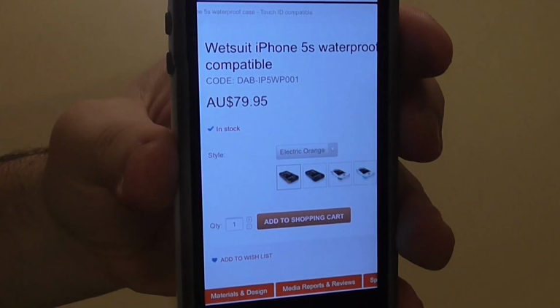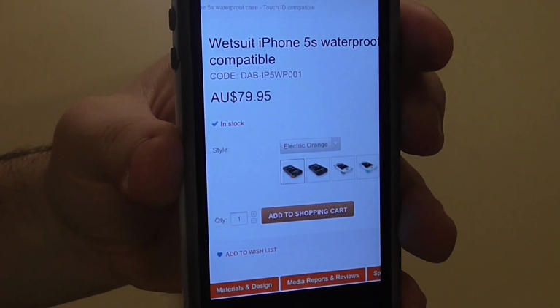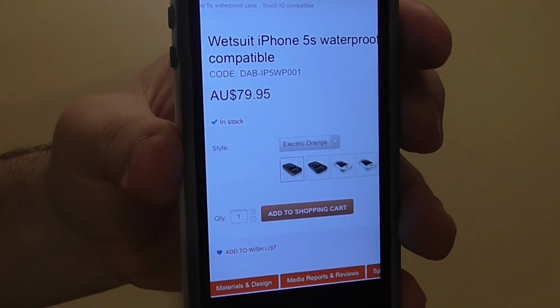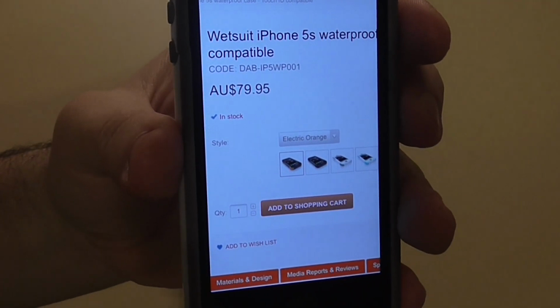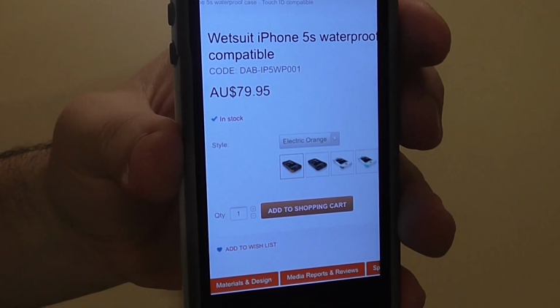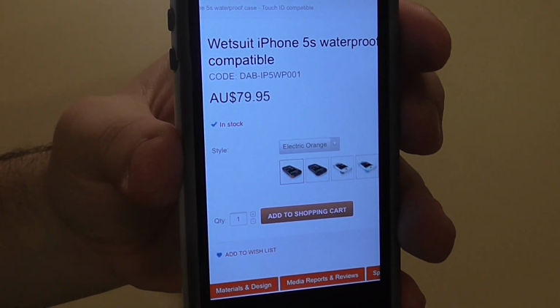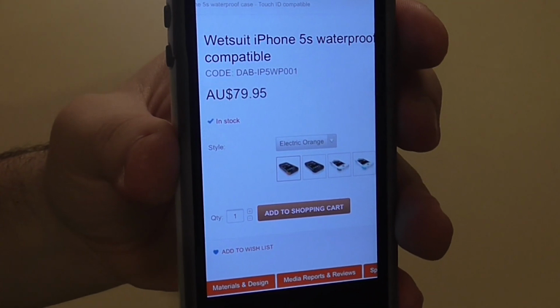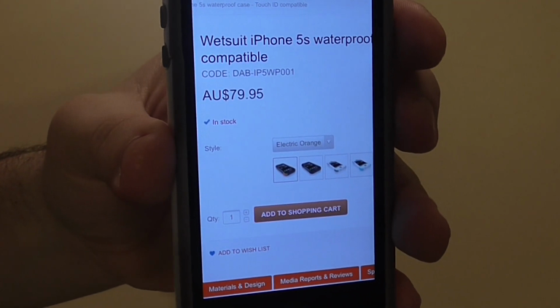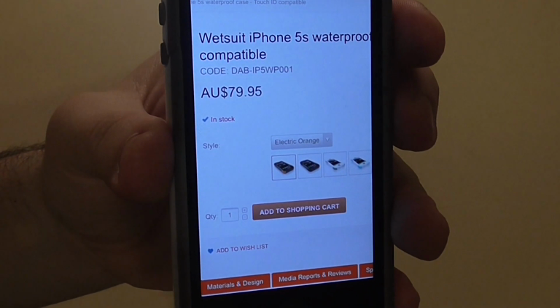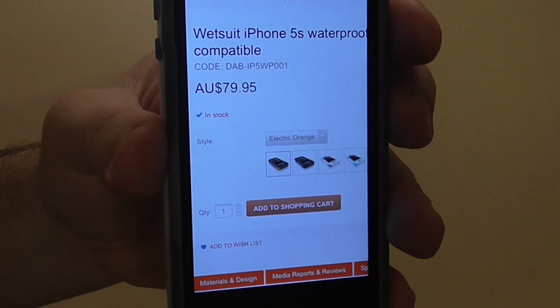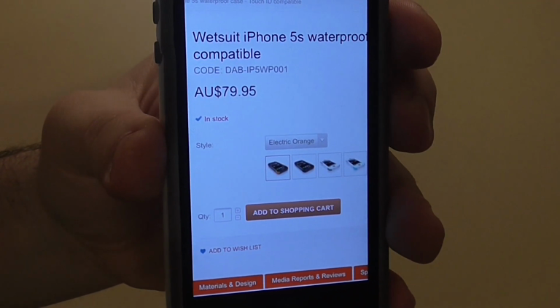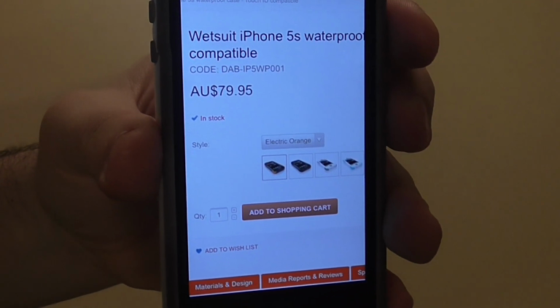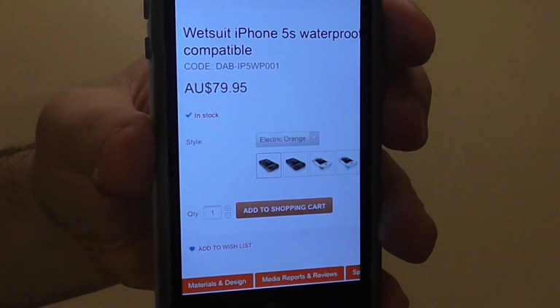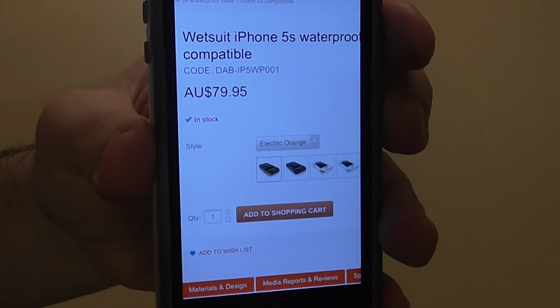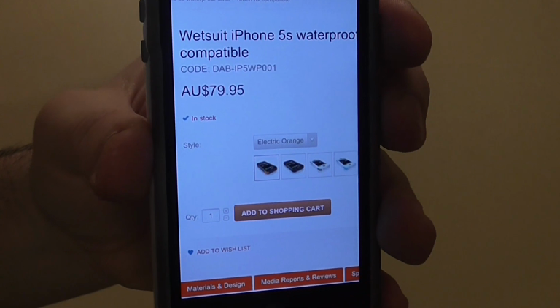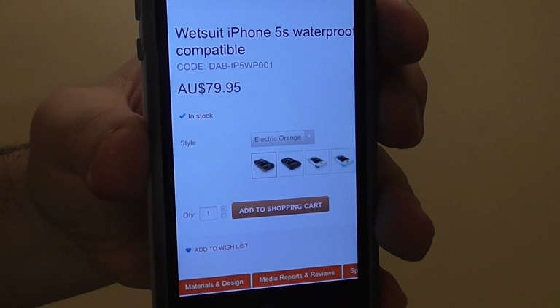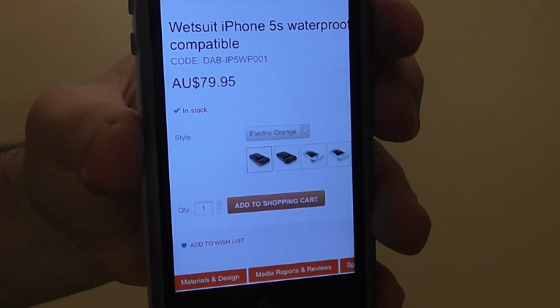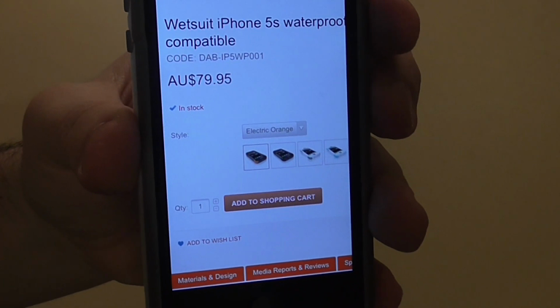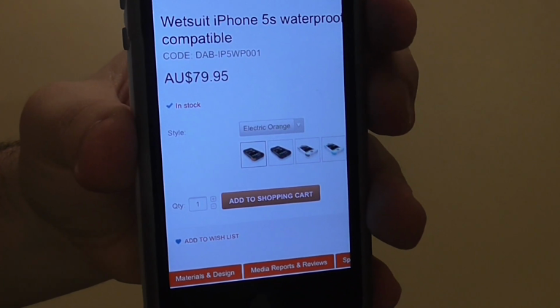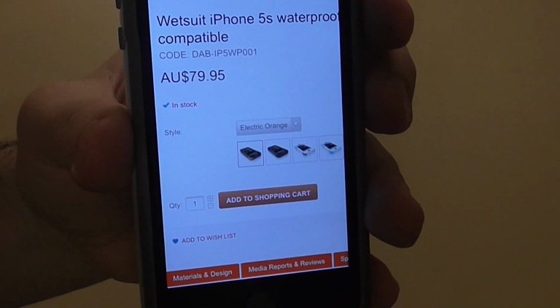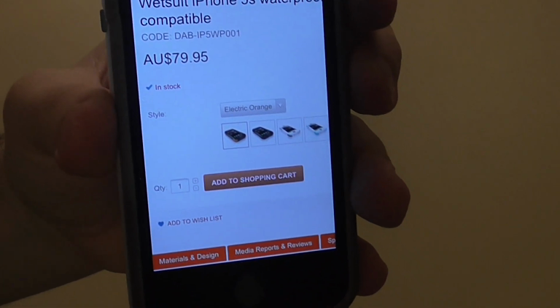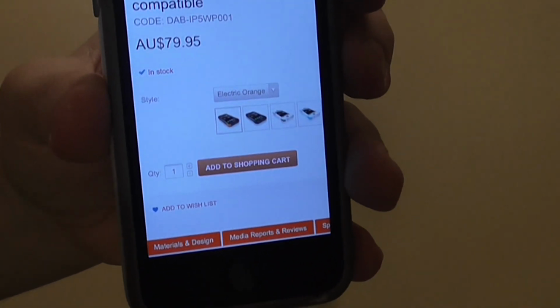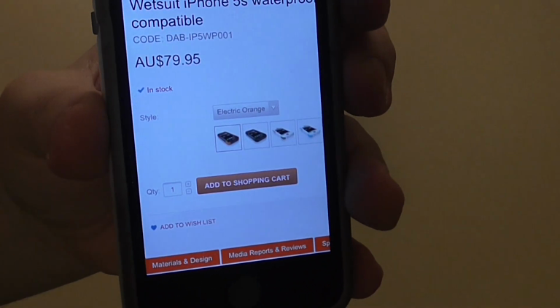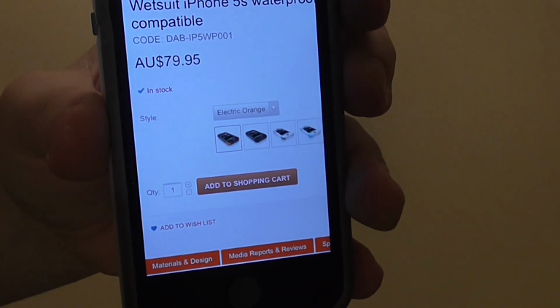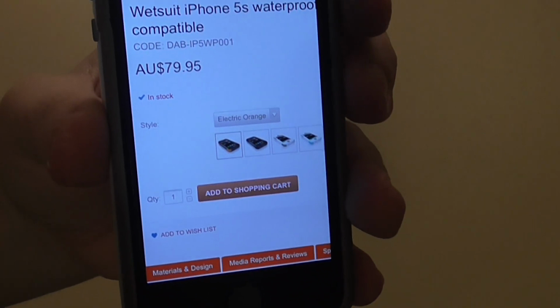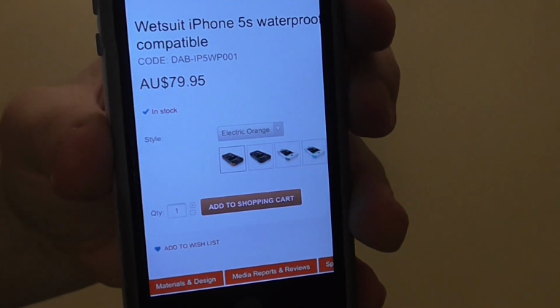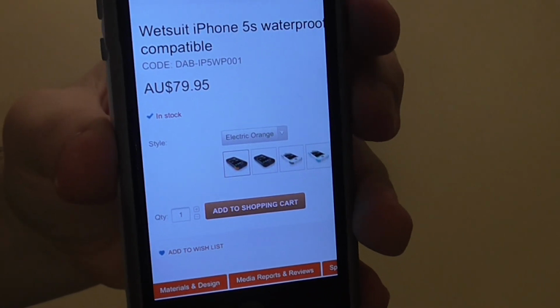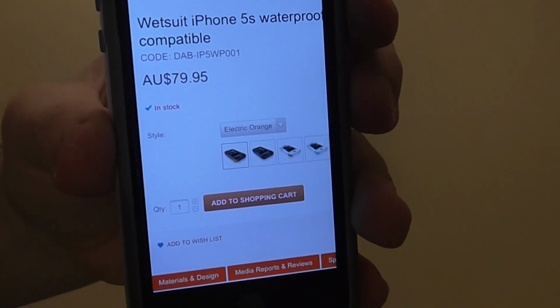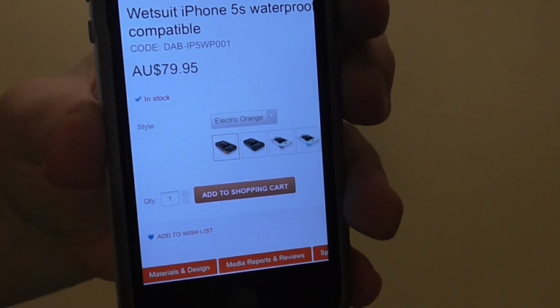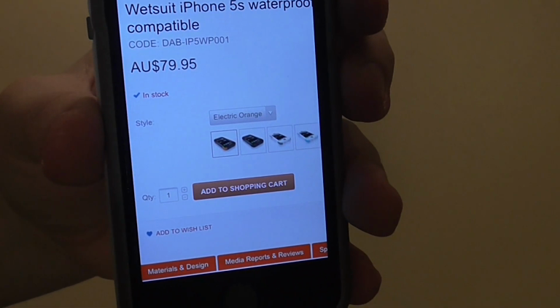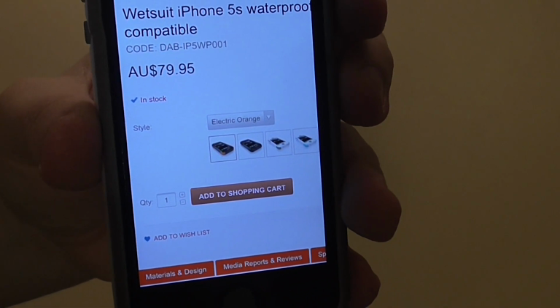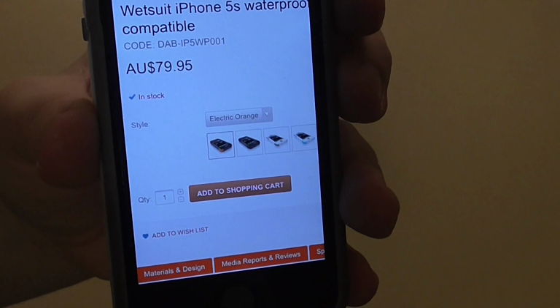This case is $79.95 and you can get it on dogandbonecases.com — I'll leave a link for it in the description. They do come in multiple colors but today we're going to be looking at the orange and black.